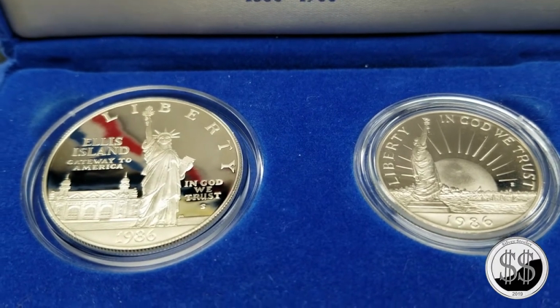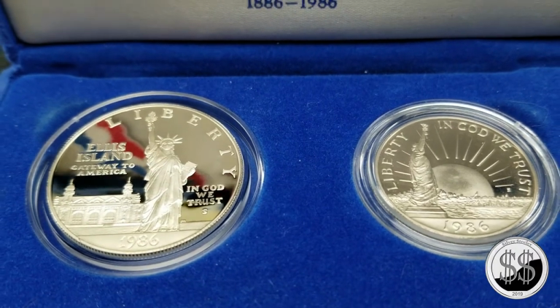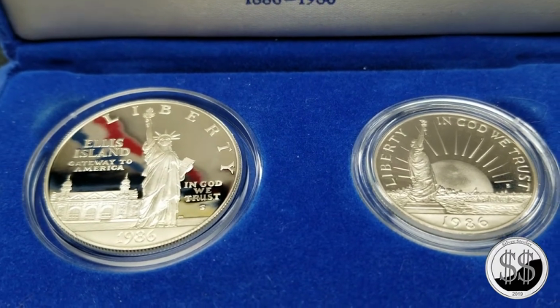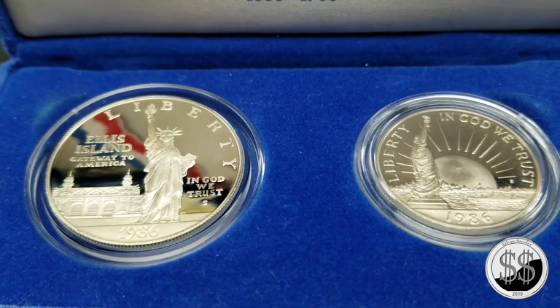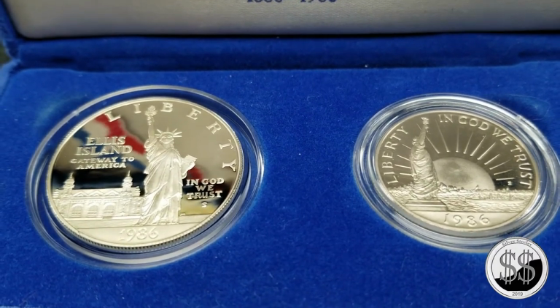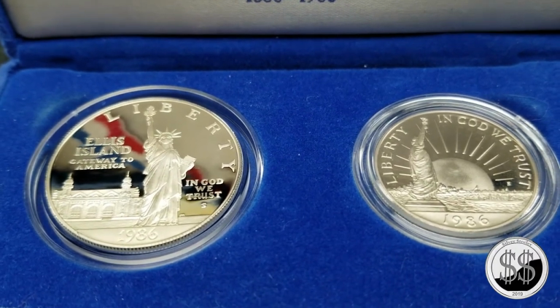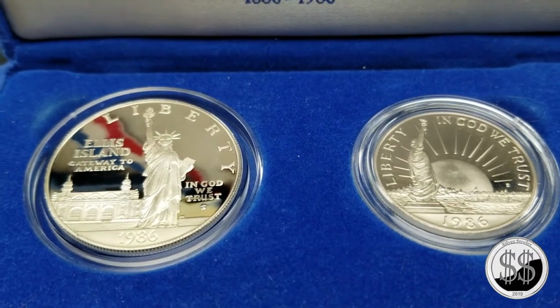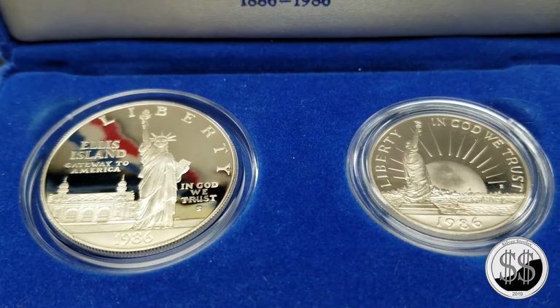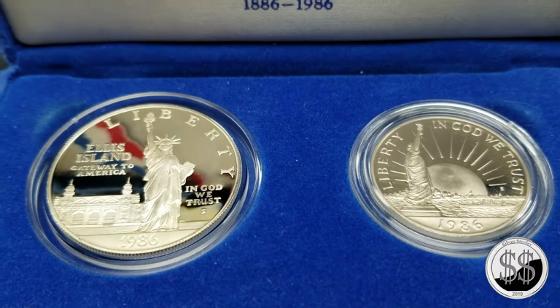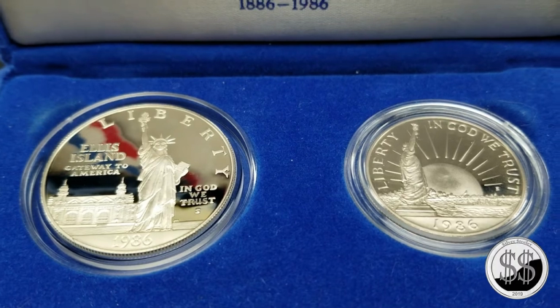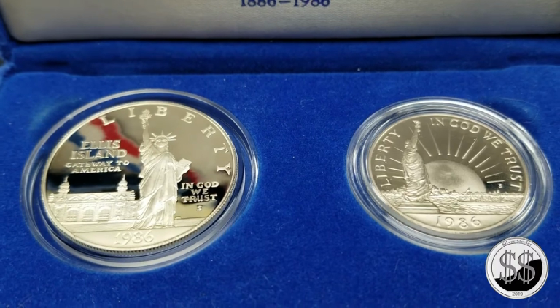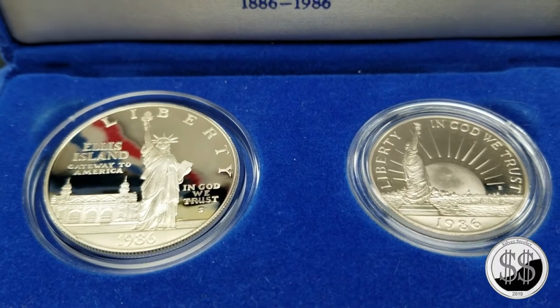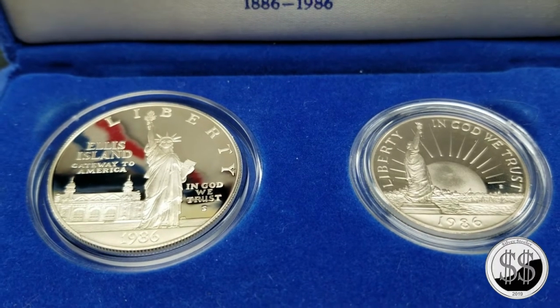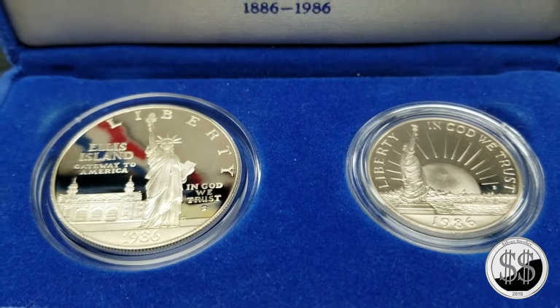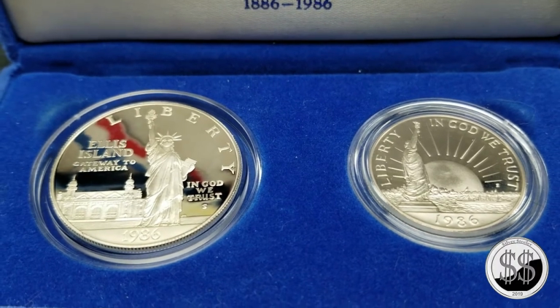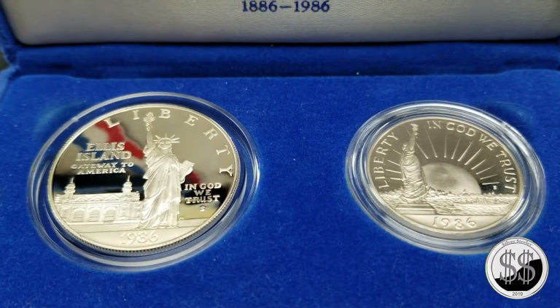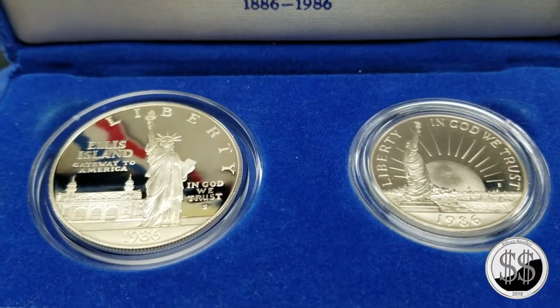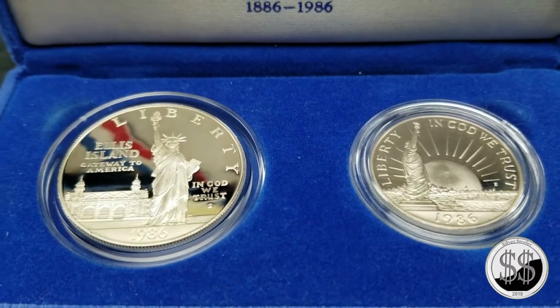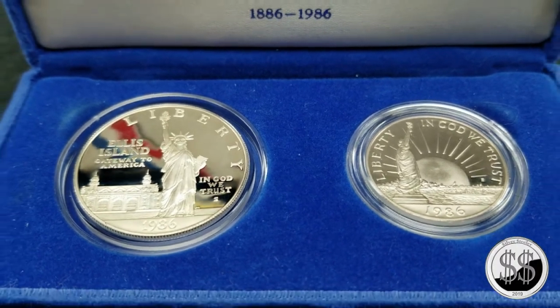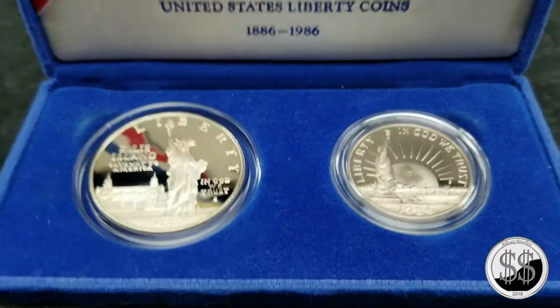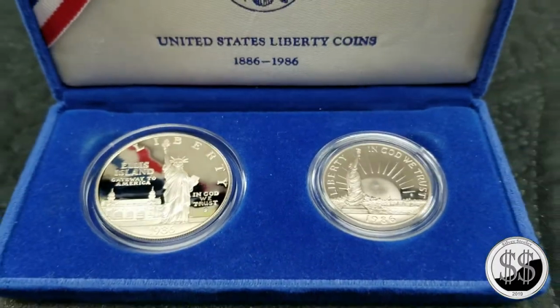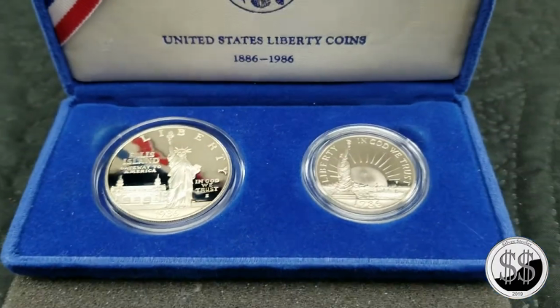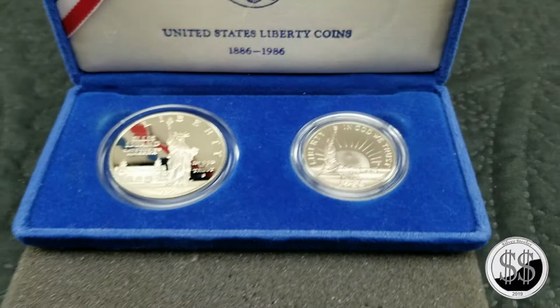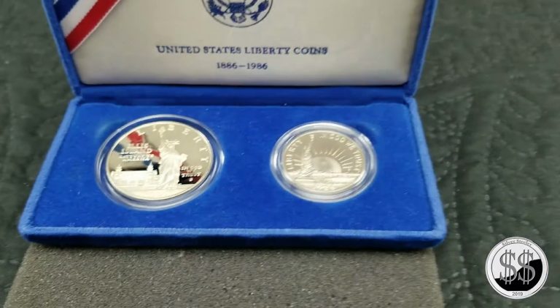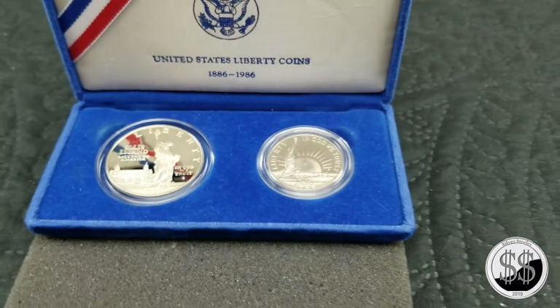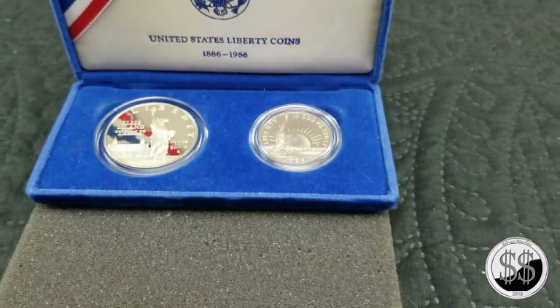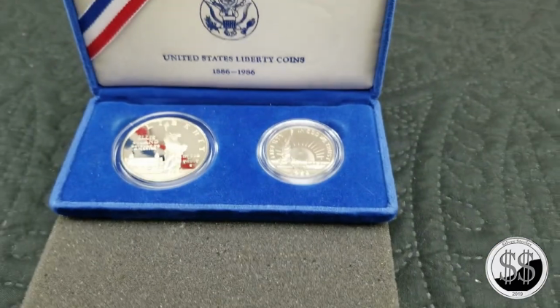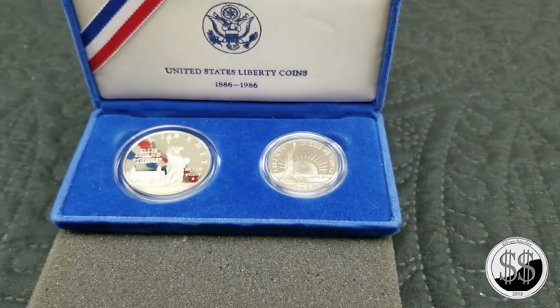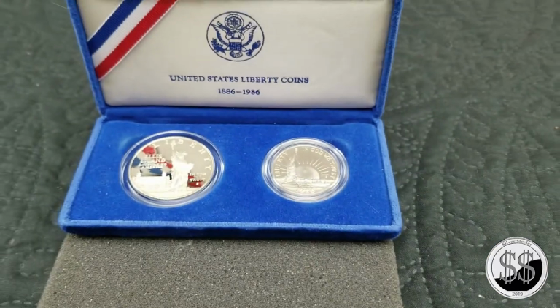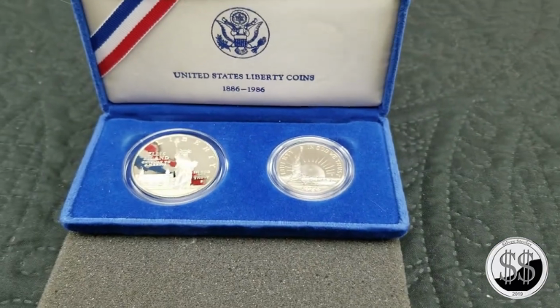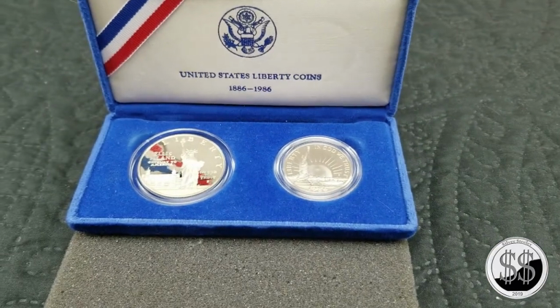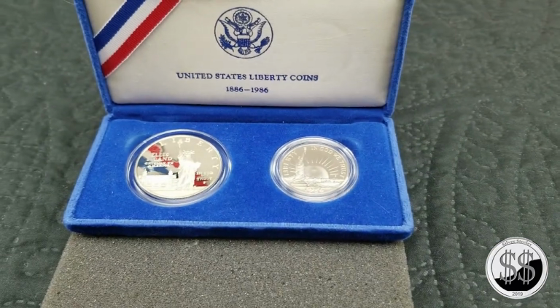It contains a 90% $1 denomination coin, and the coin on the right is a clad coin. I won't showcase that one very much because I'm really not into clad.